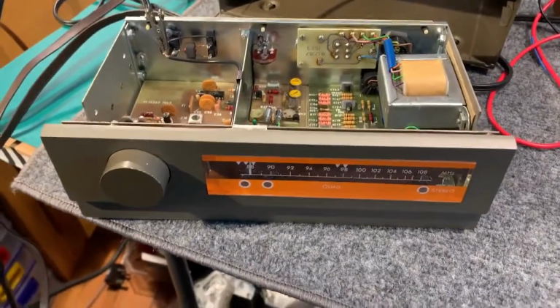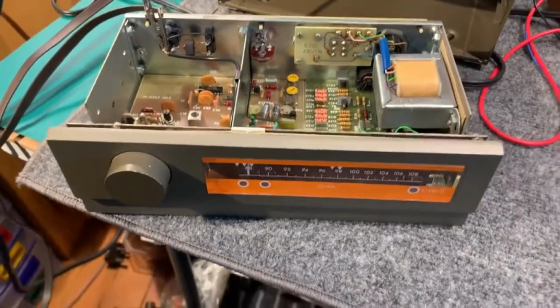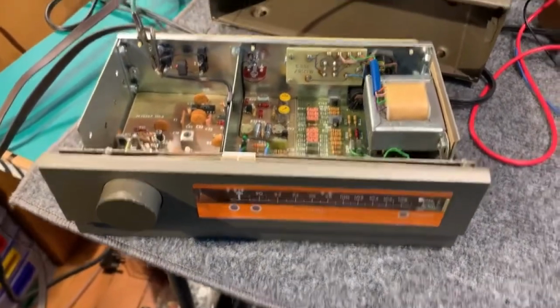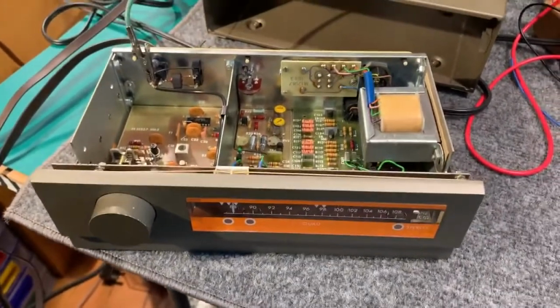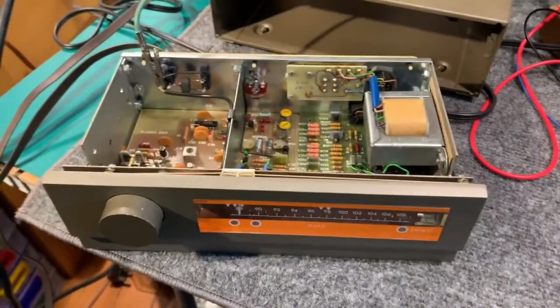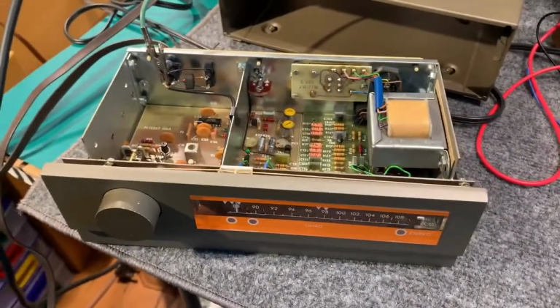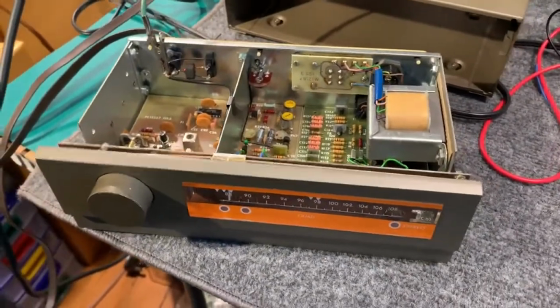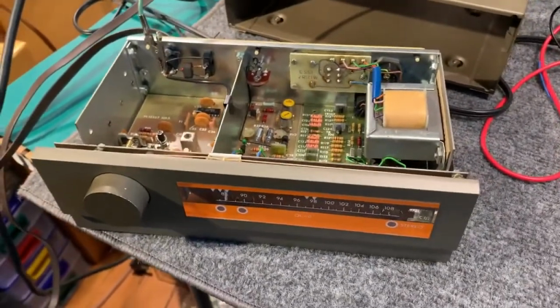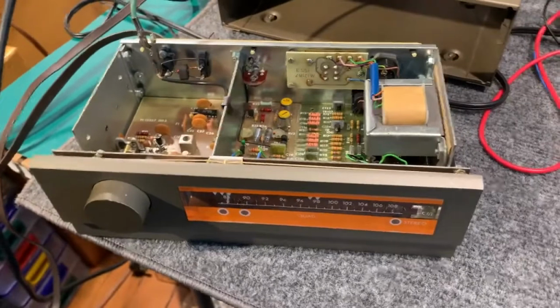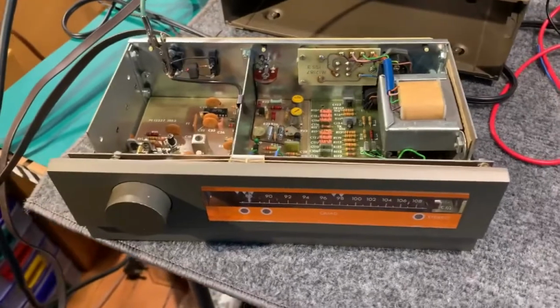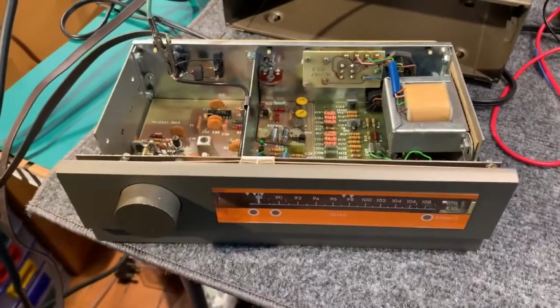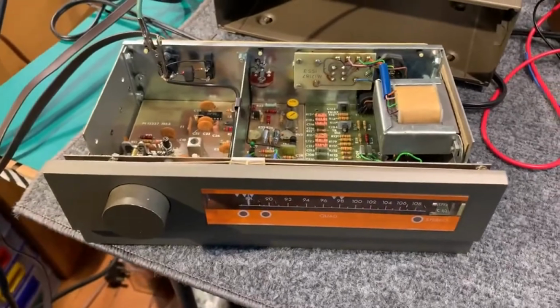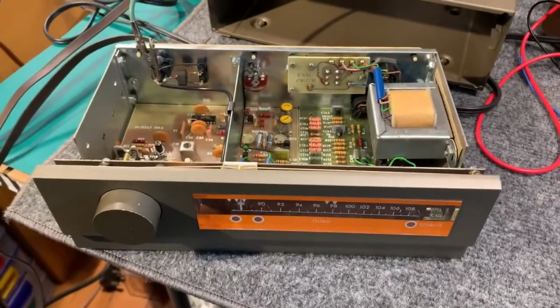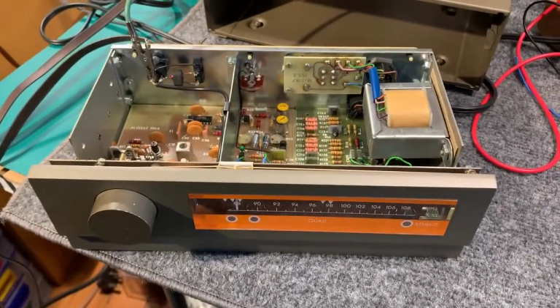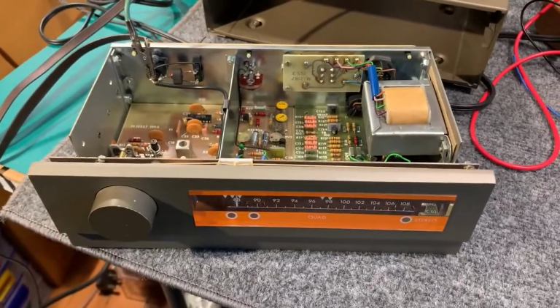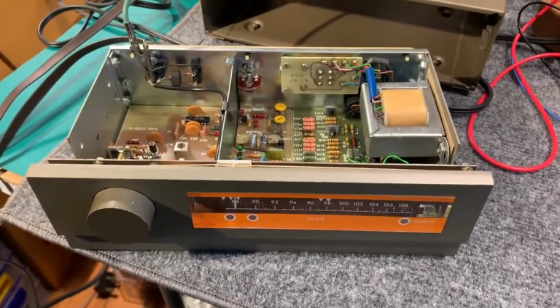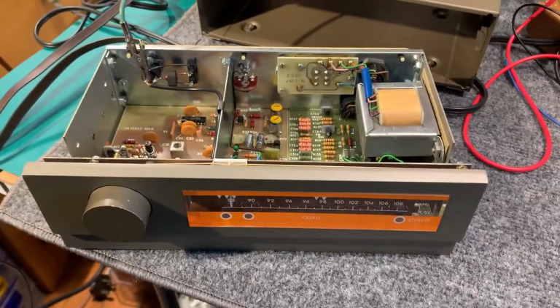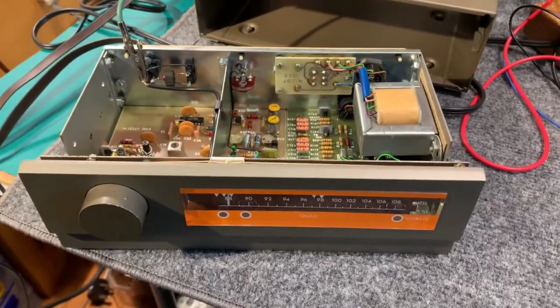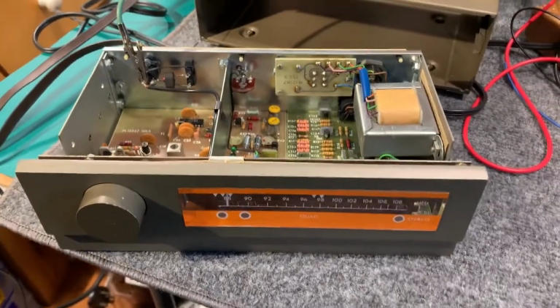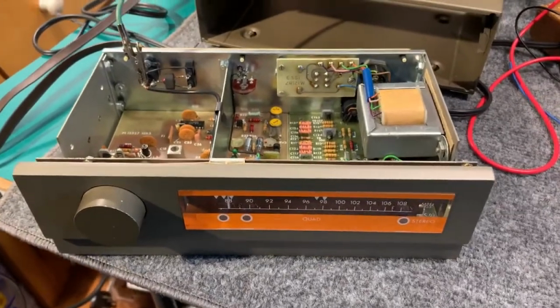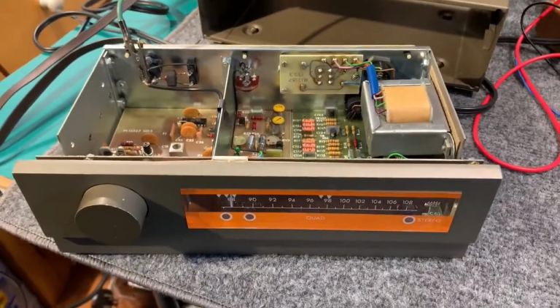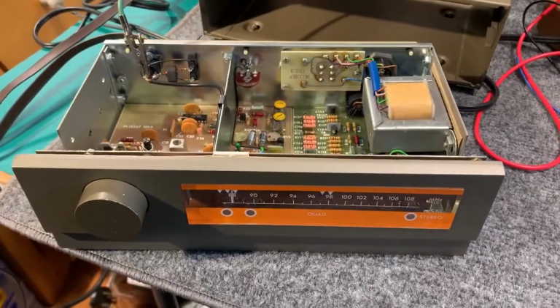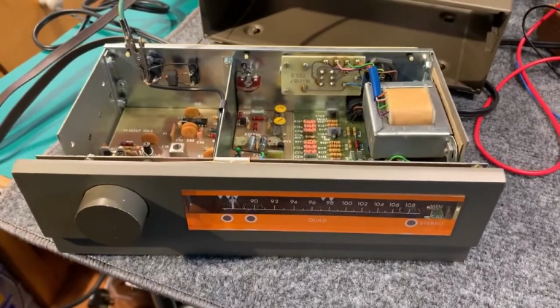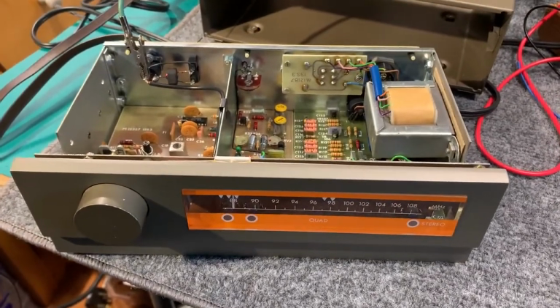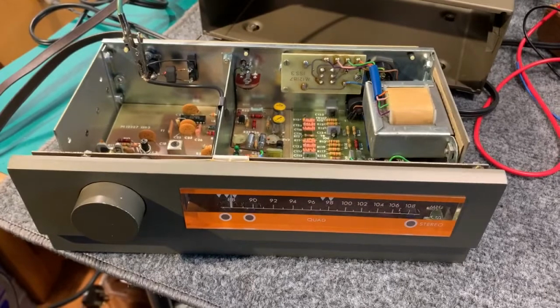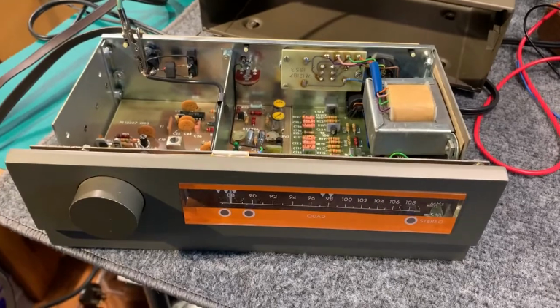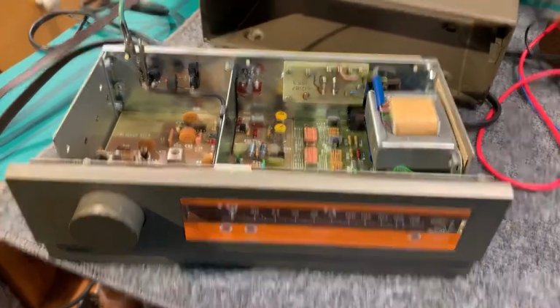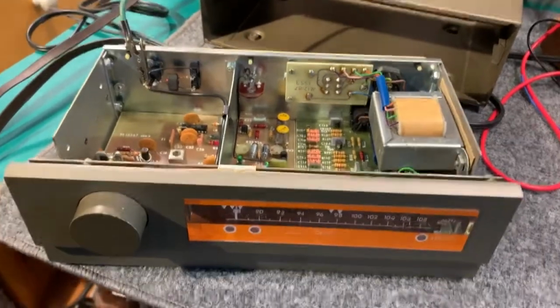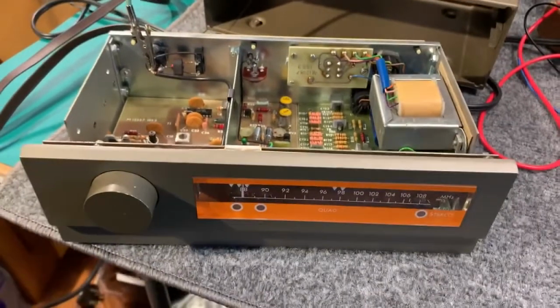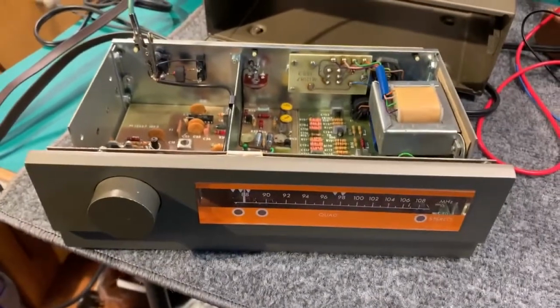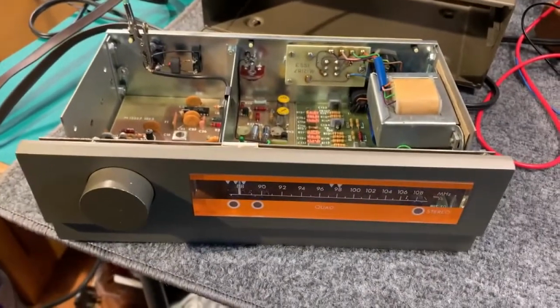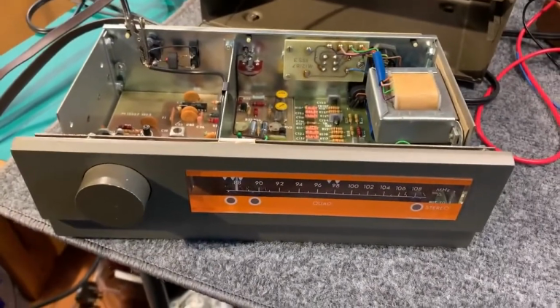This one was from my friend's estate. I've been fixing up a few radios to go to the Spark Museum, and I wasn't sure if this one was working or not, so I put it on the bench today and checked it out.